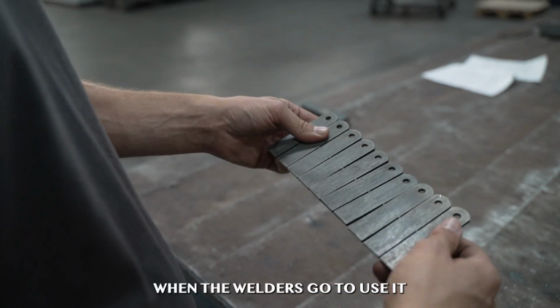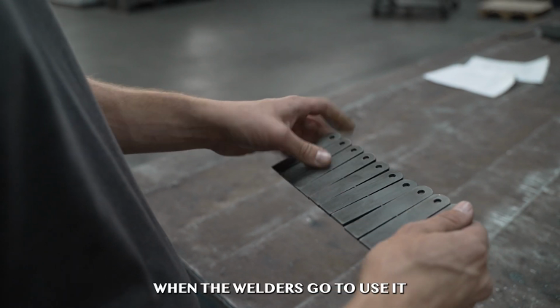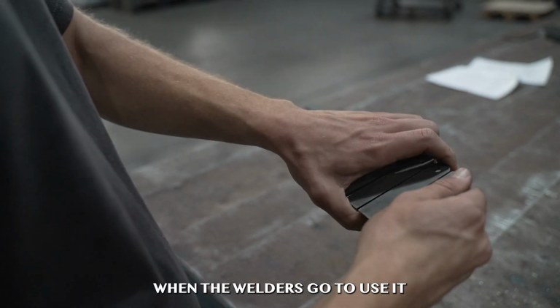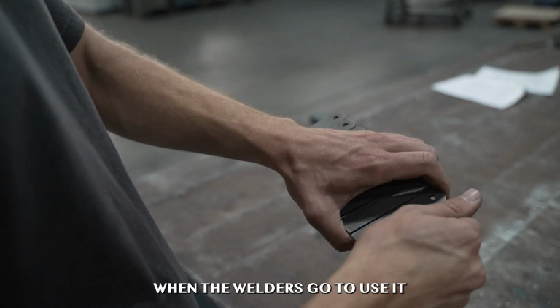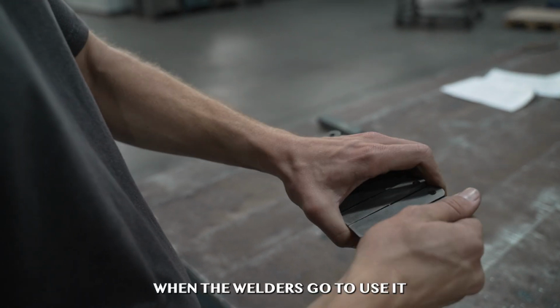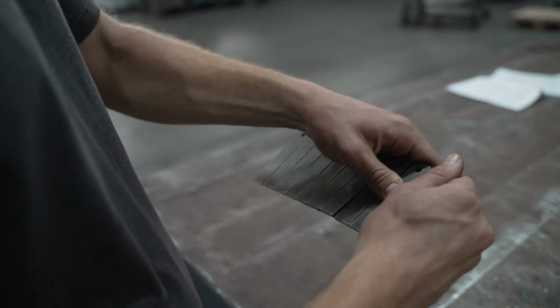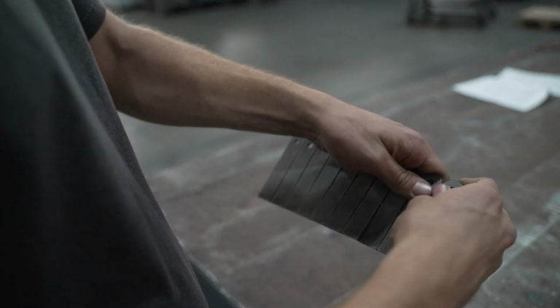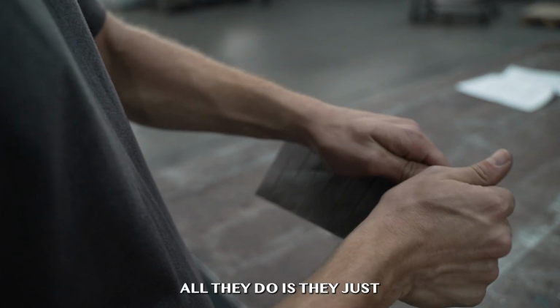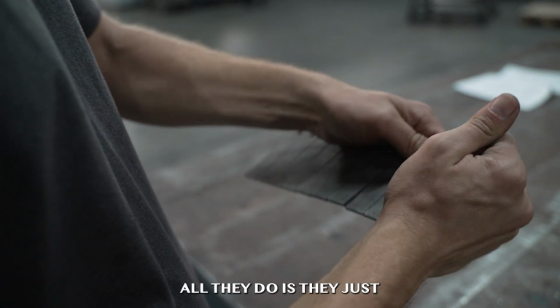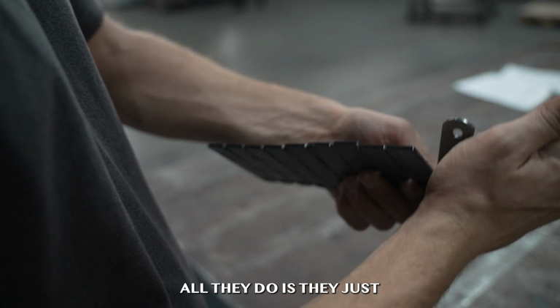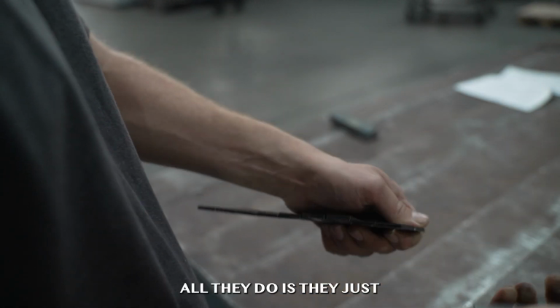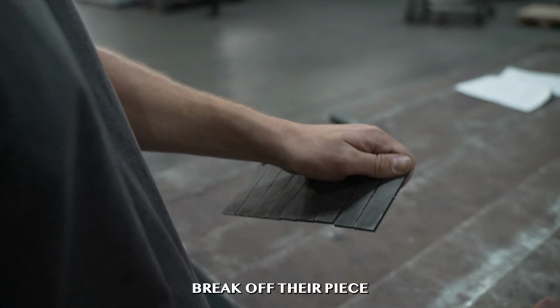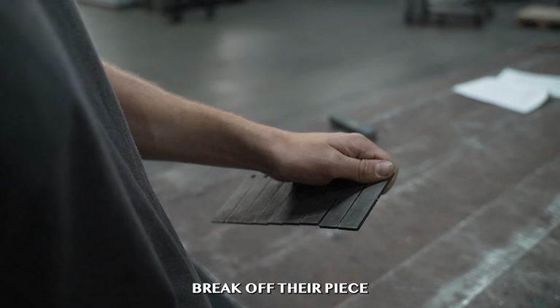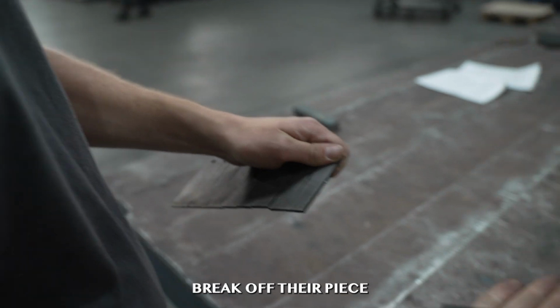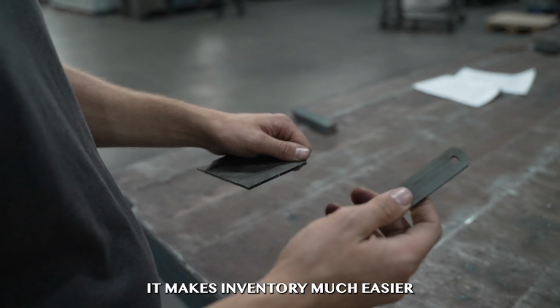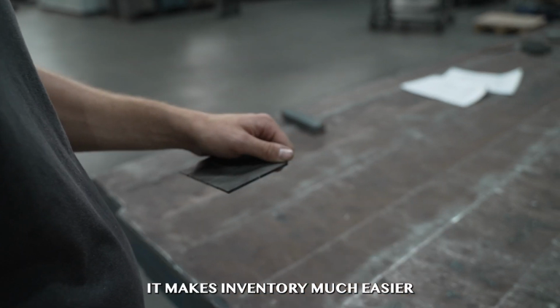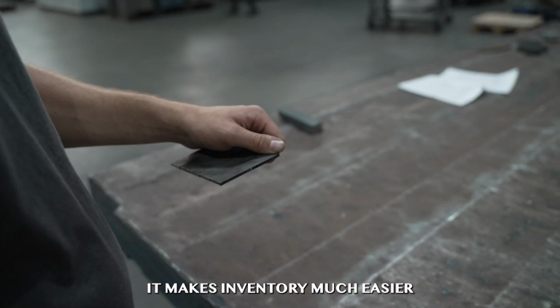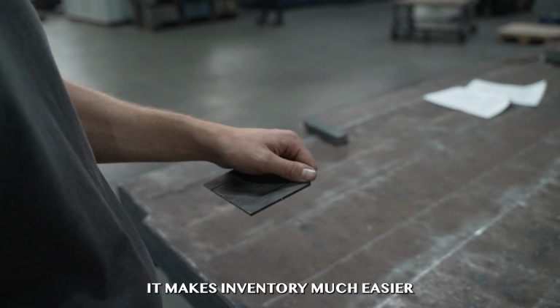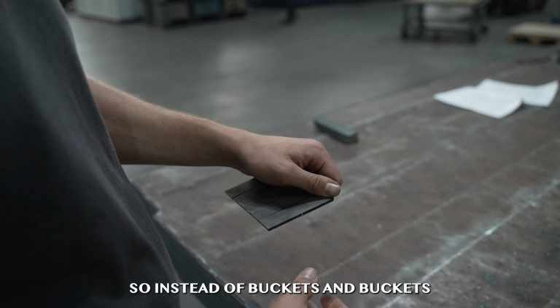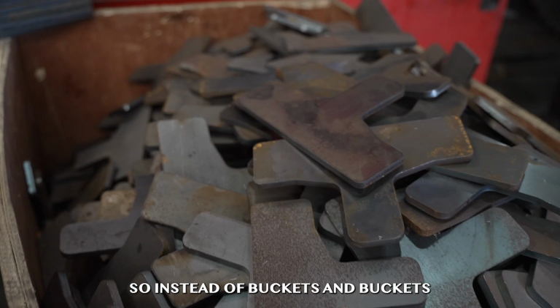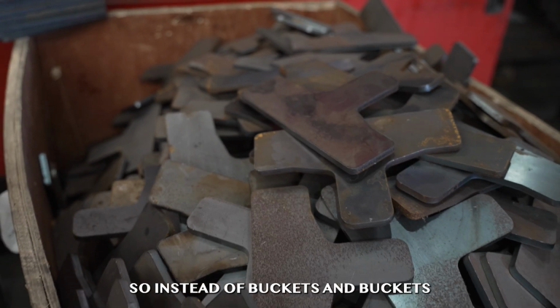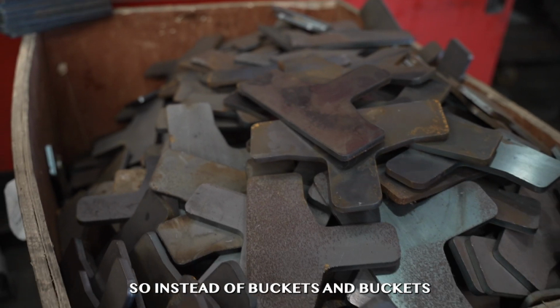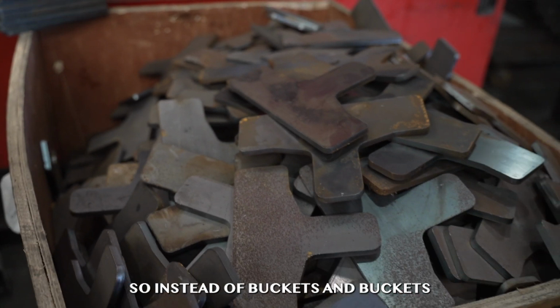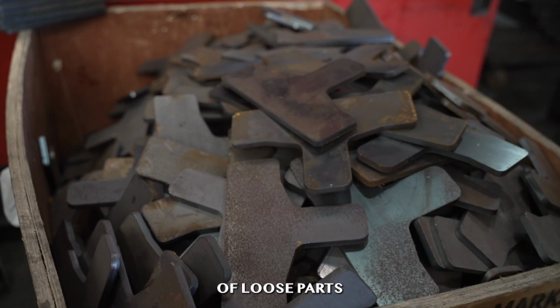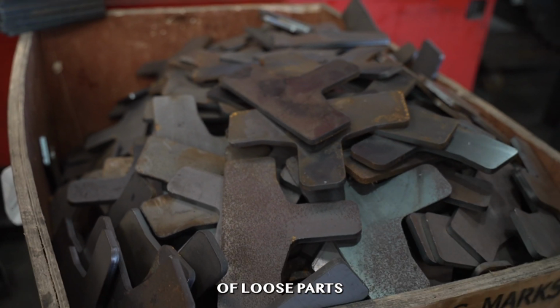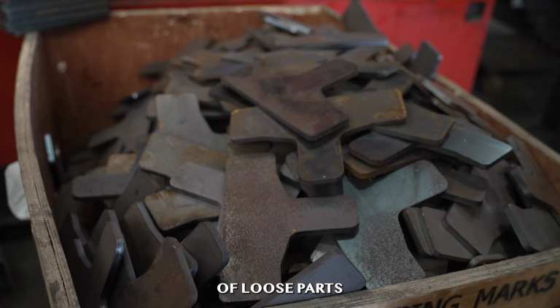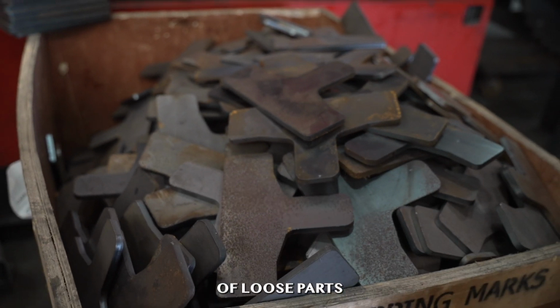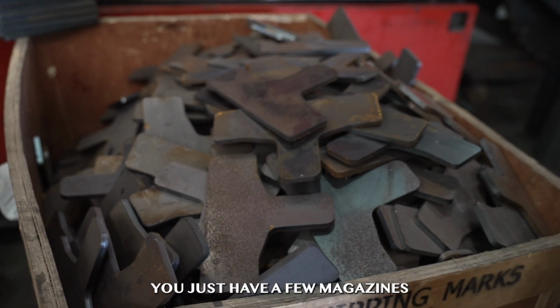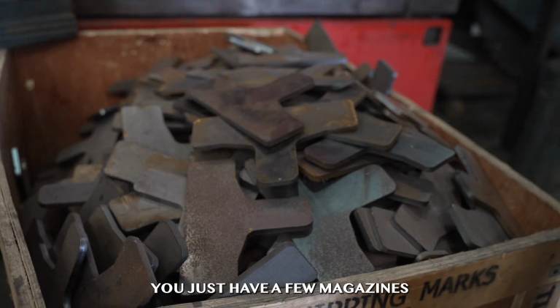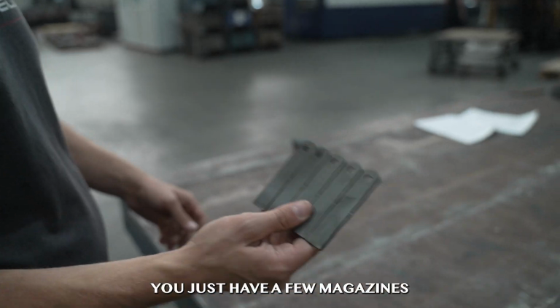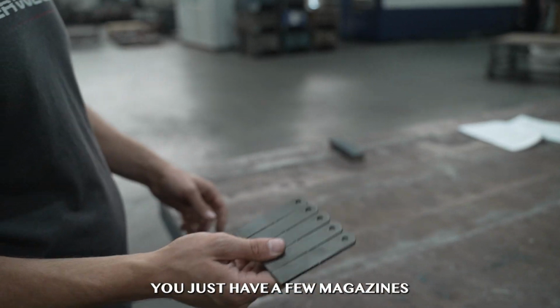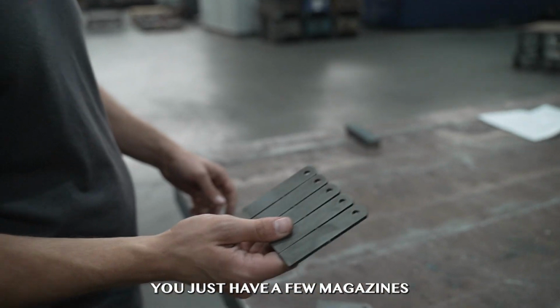When the welders go to use it, all they do is break off their piece. It makes inventory much easier — so instead of buckets and buckets of loose parts, you just have a few magazines.